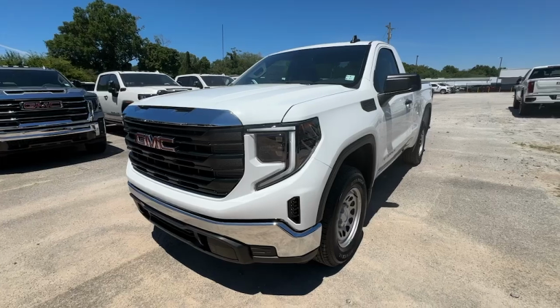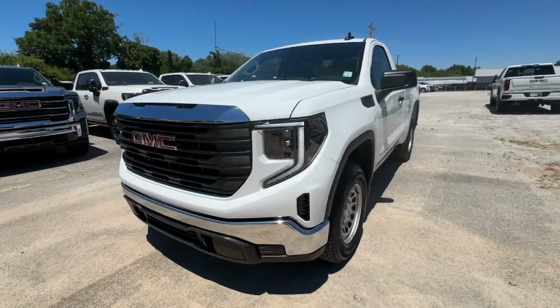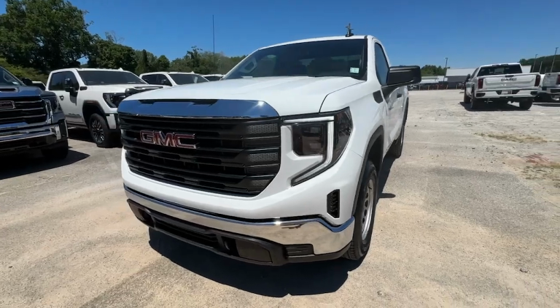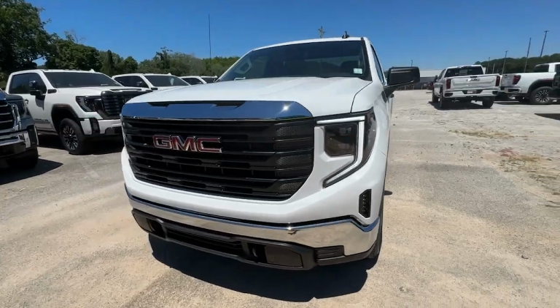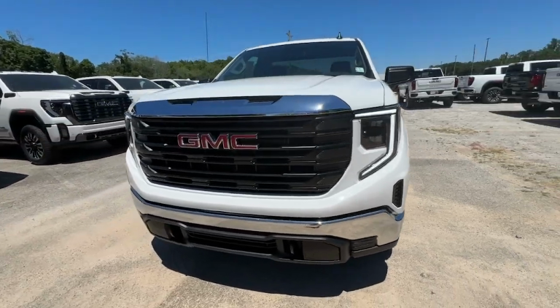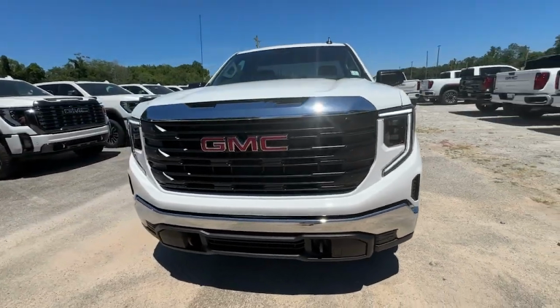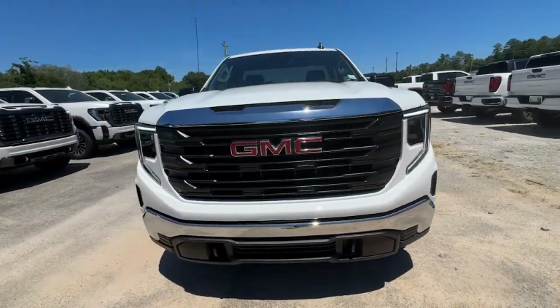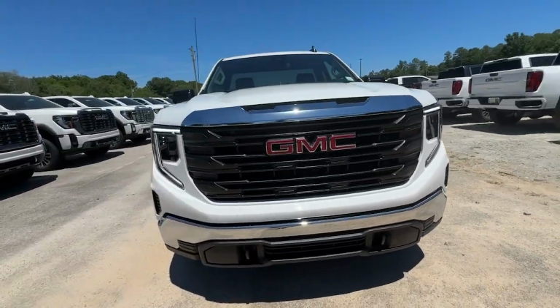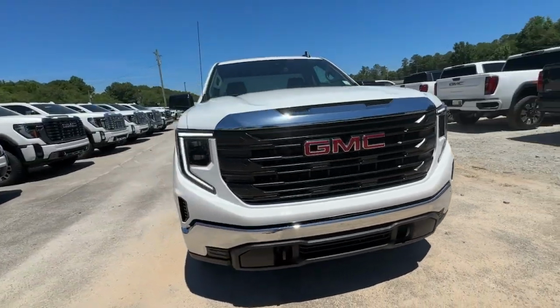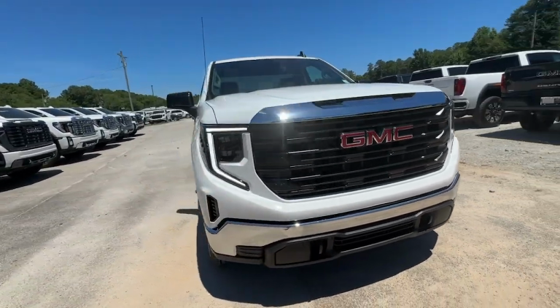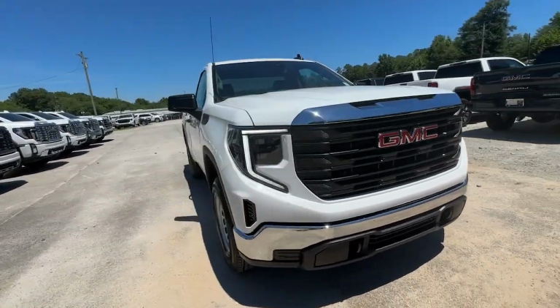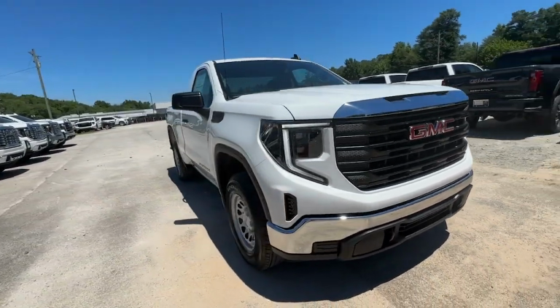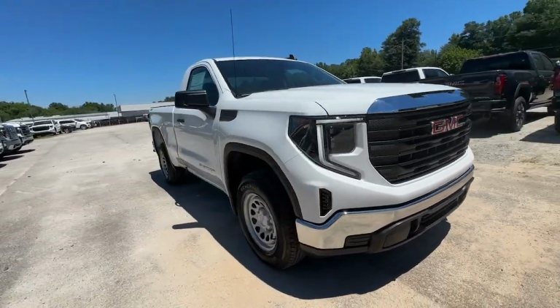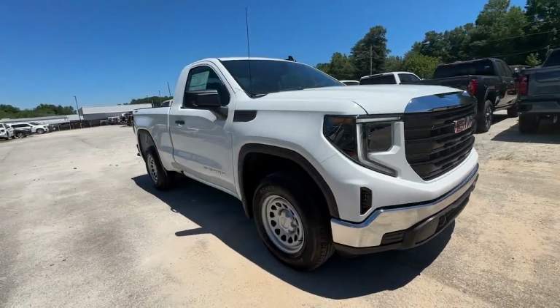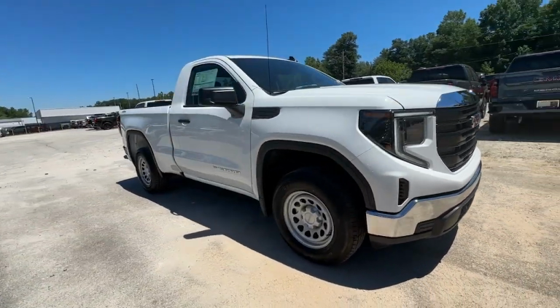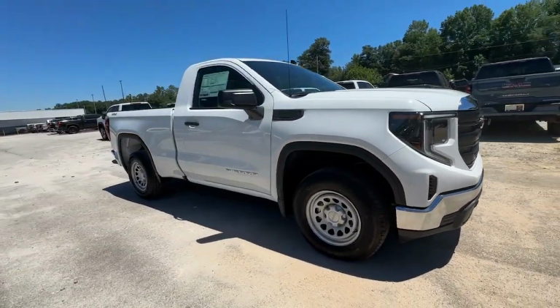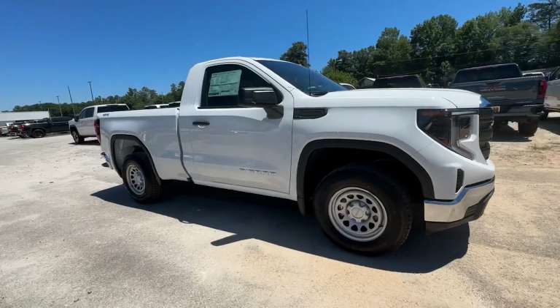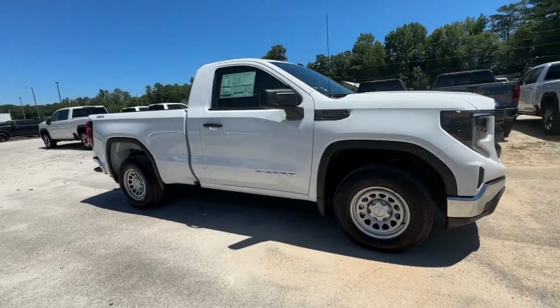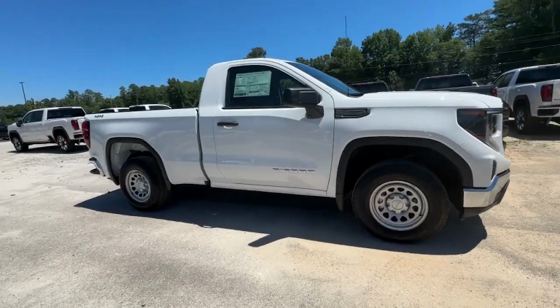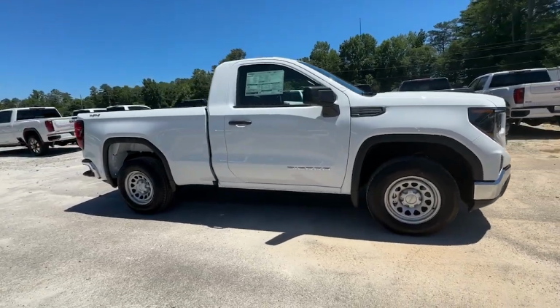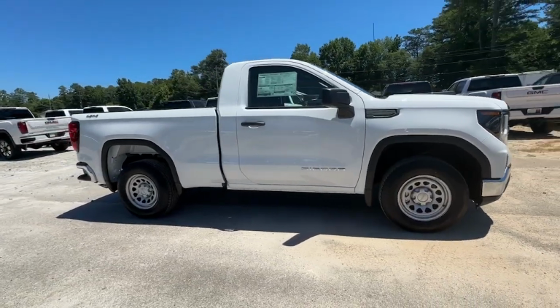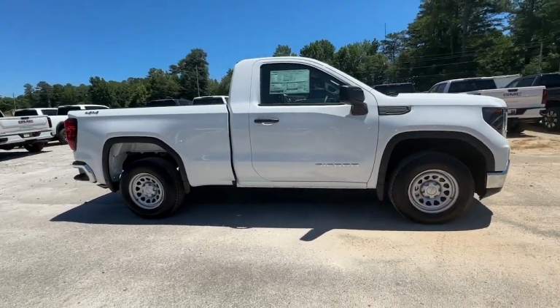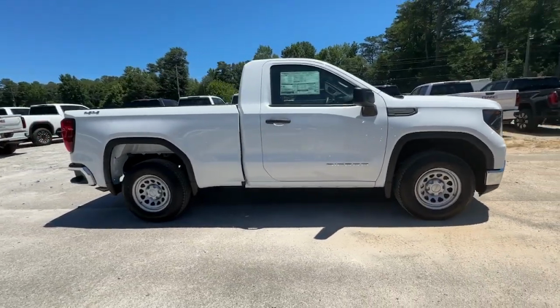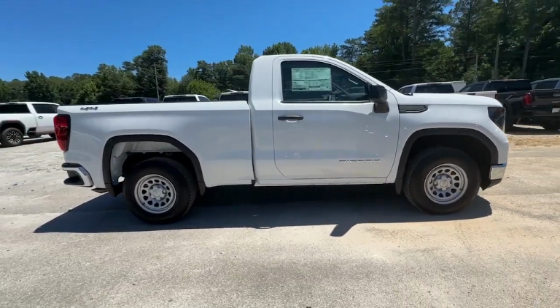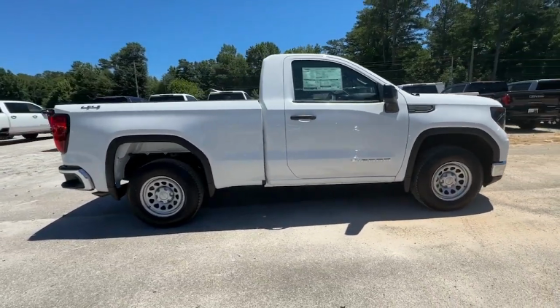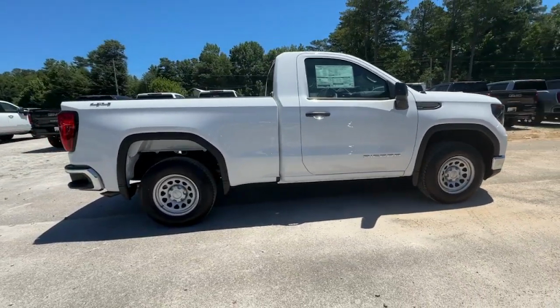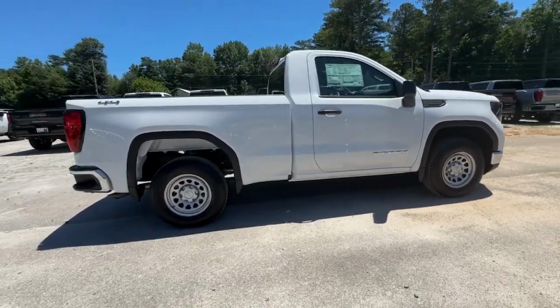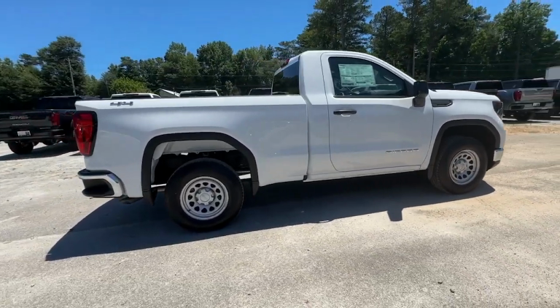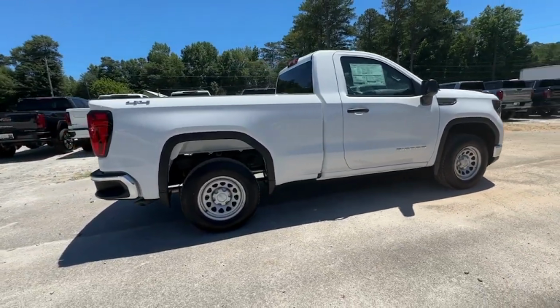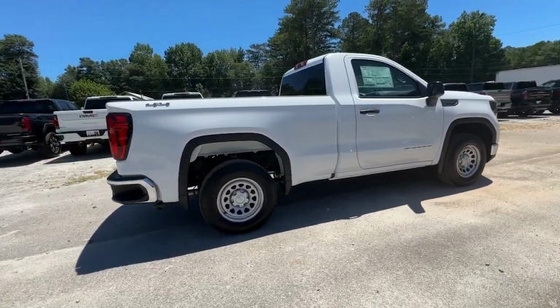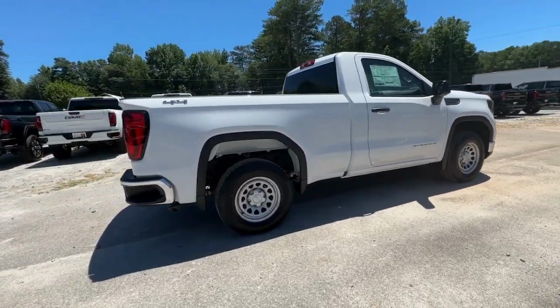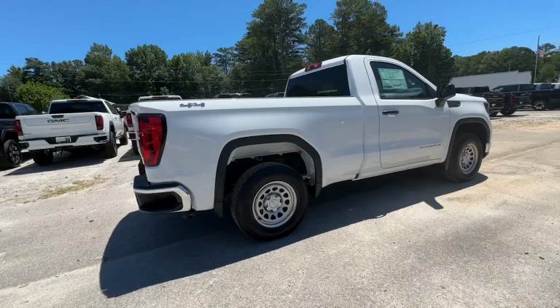Can you see yourself in the 2024 GMC Sierra? This strikingly handsome Sierra delivers full-size pickup strength and plenty of modern comfort and convenience.